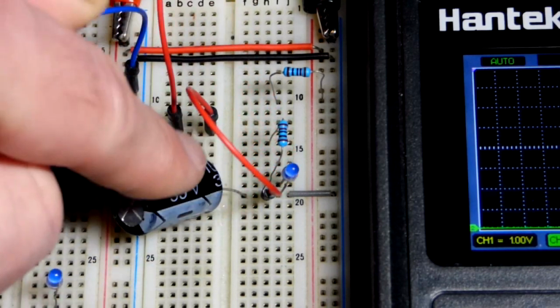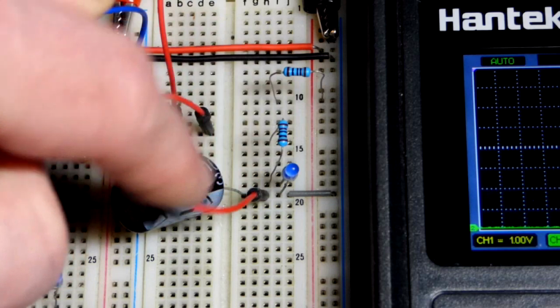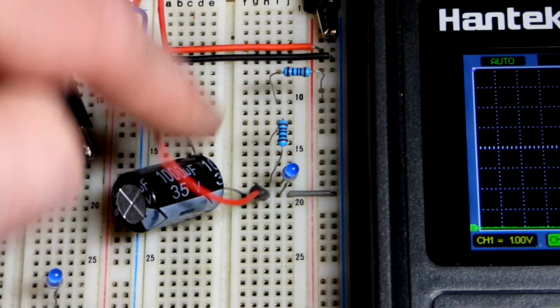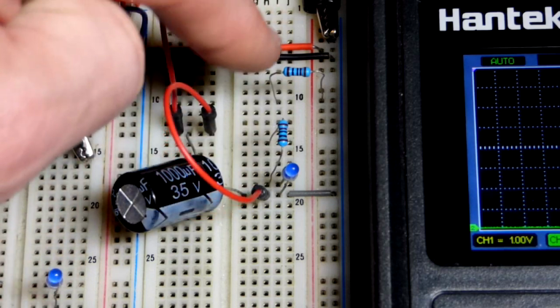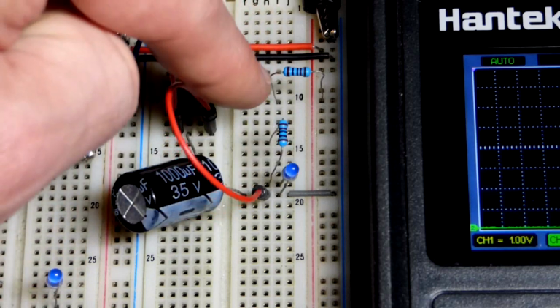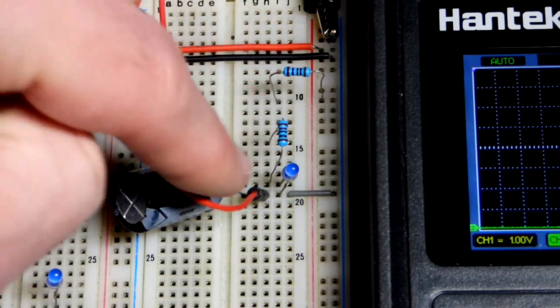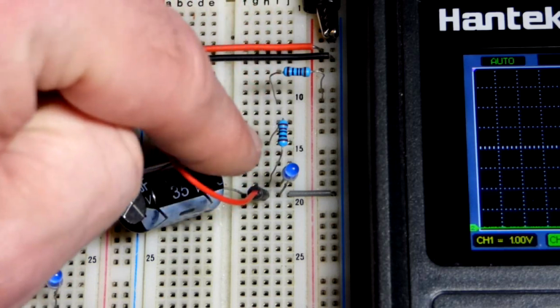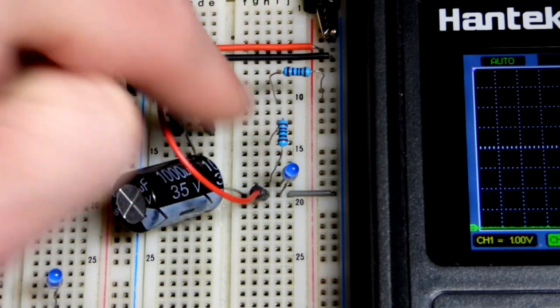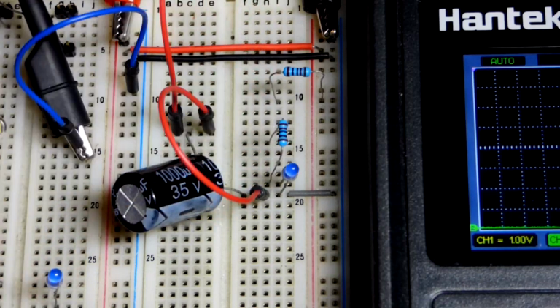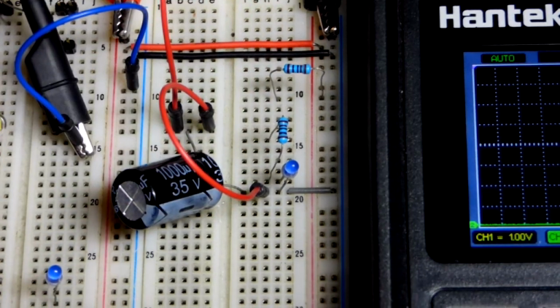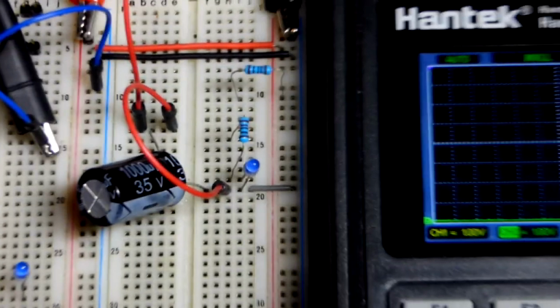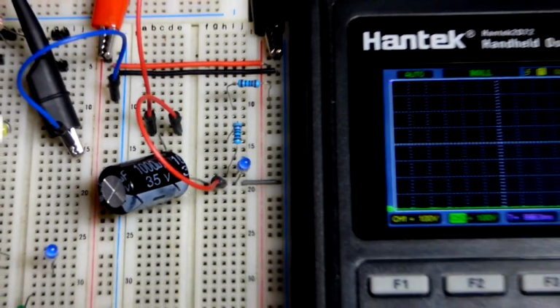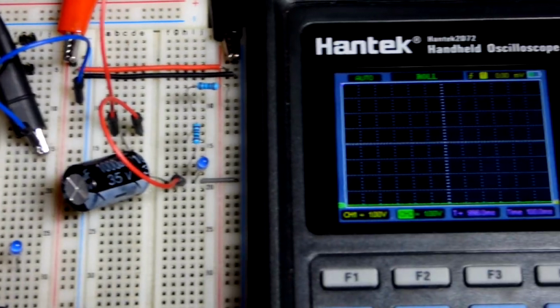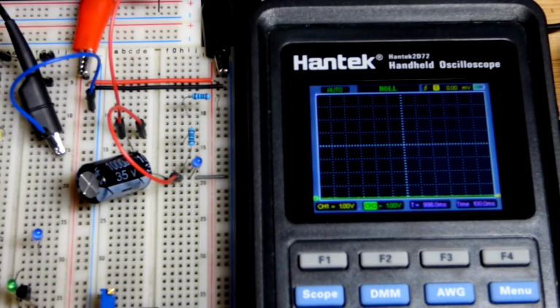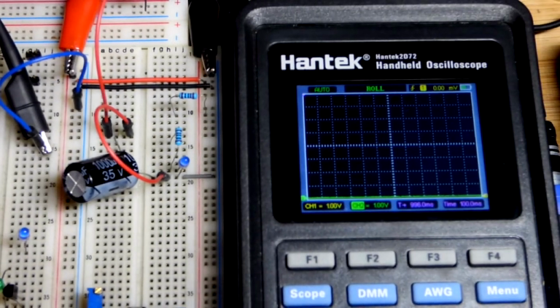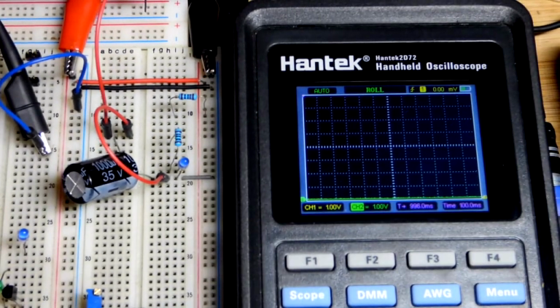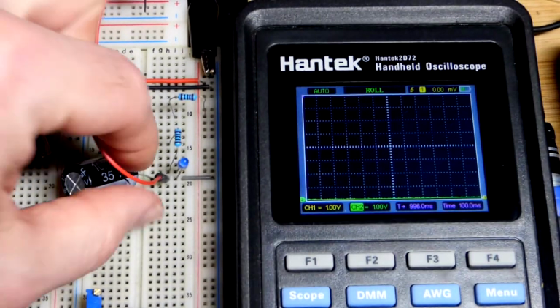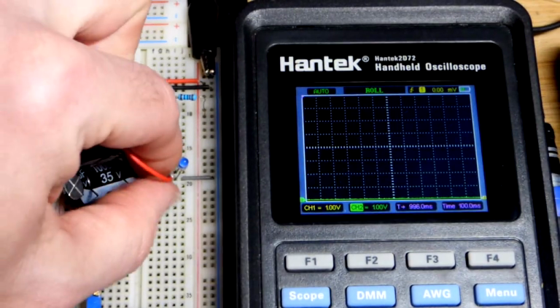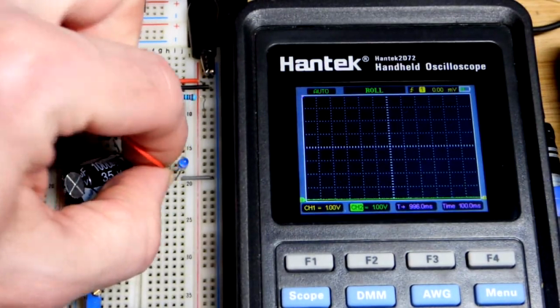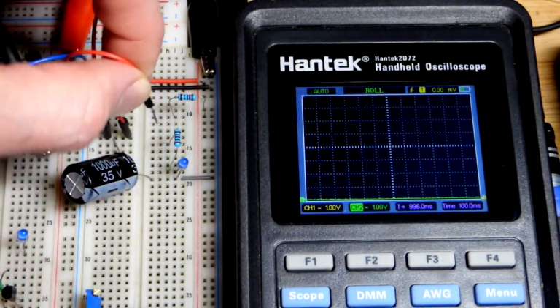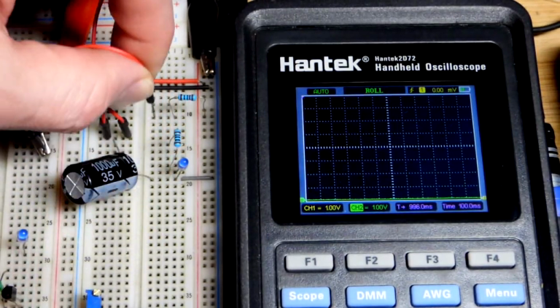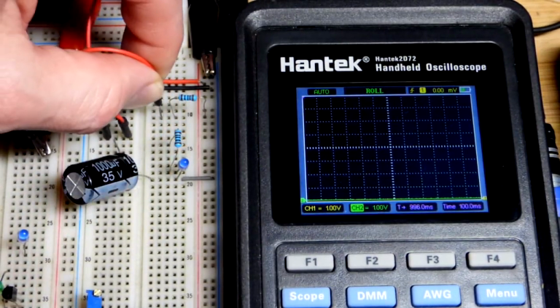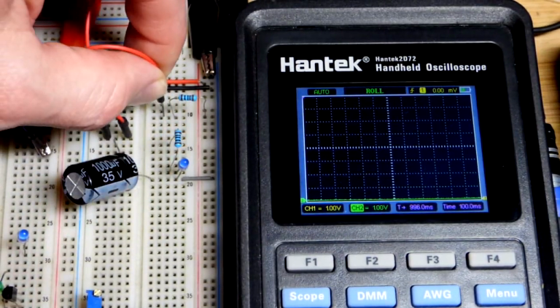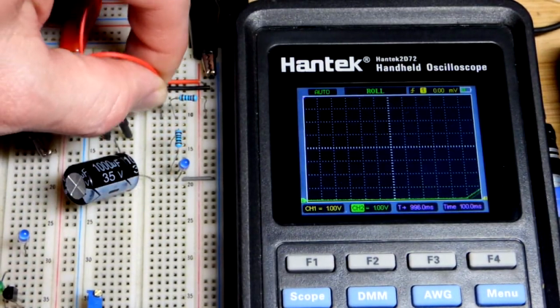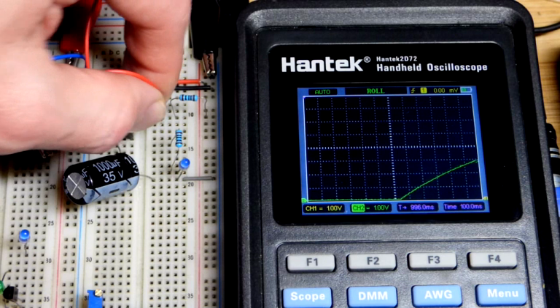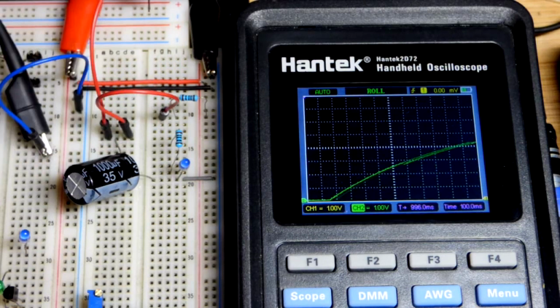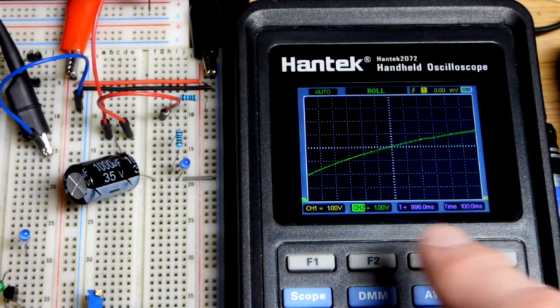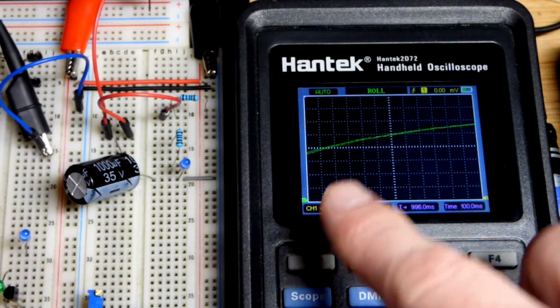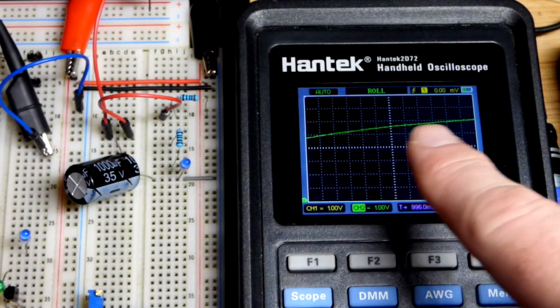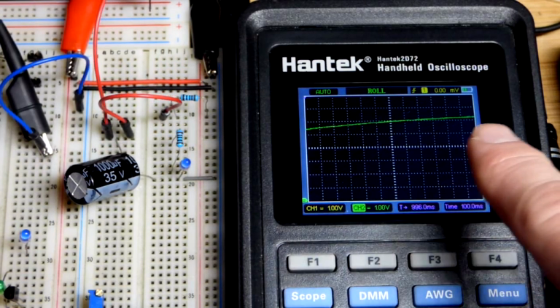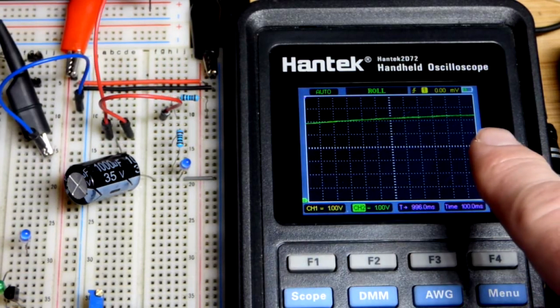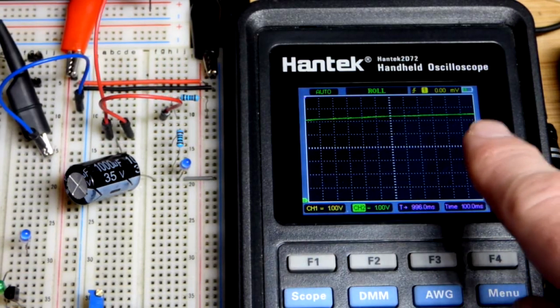Right now it's completely discharged. Moving to that point we'll charge it, and then at that point we'll discharge it through an LED load. When you watch the voltage you're going to see that it quickly goes up and then kind of levels off.